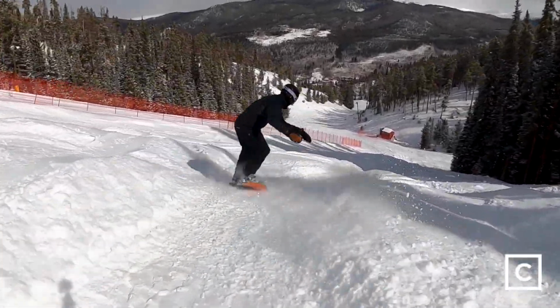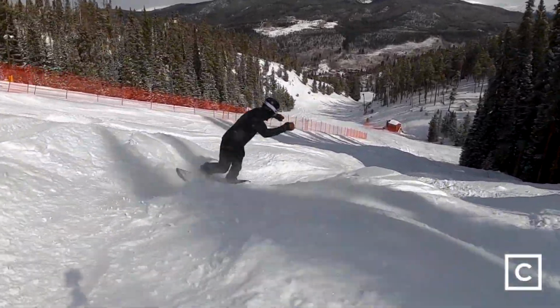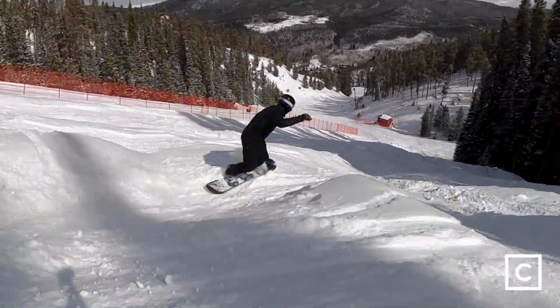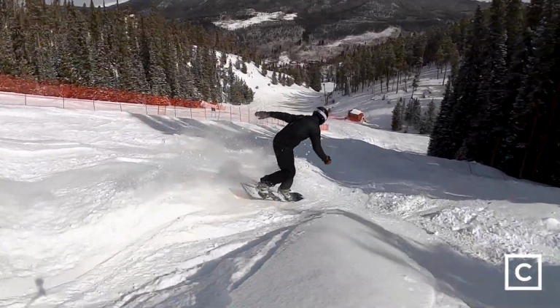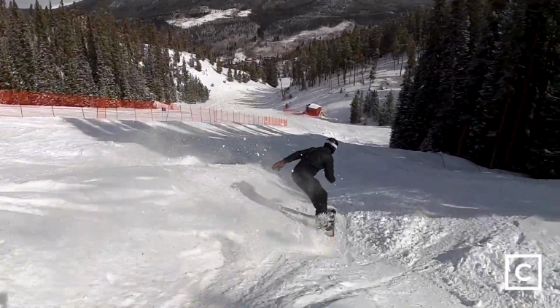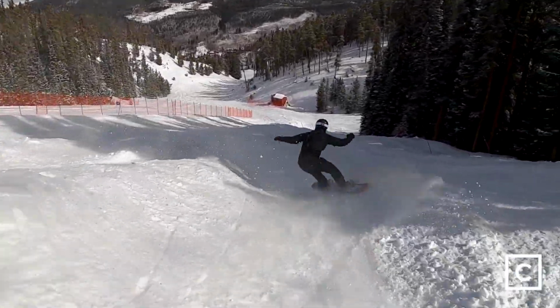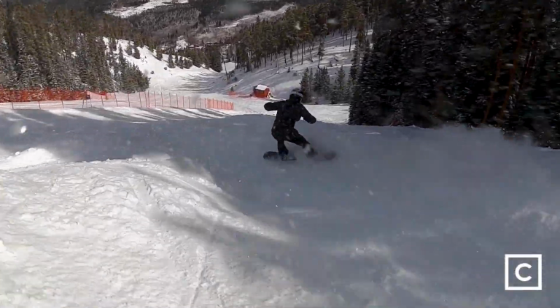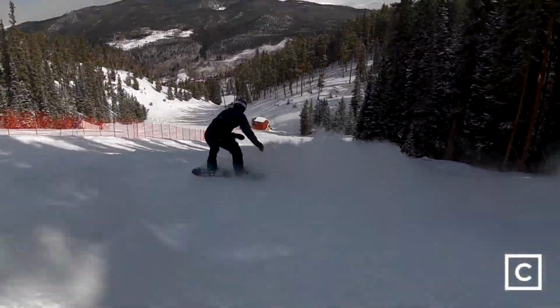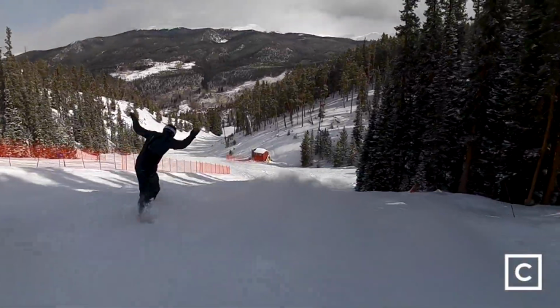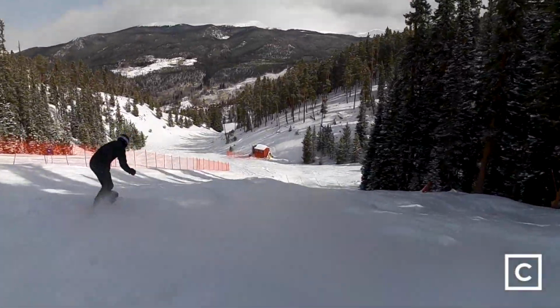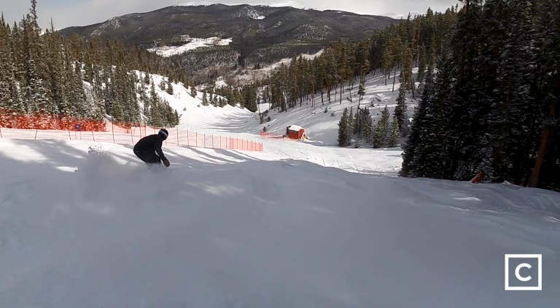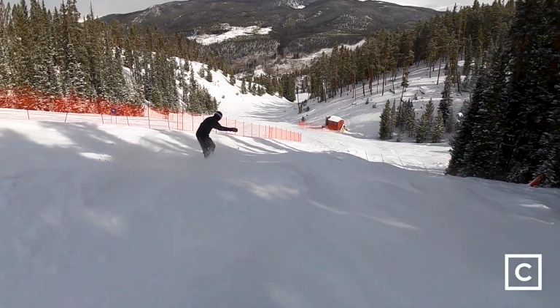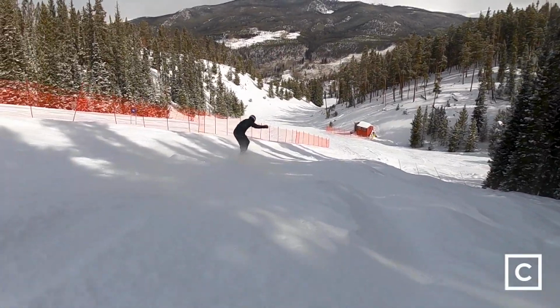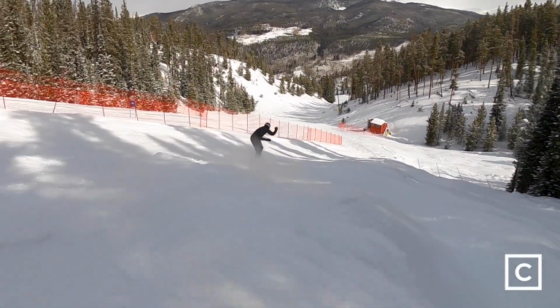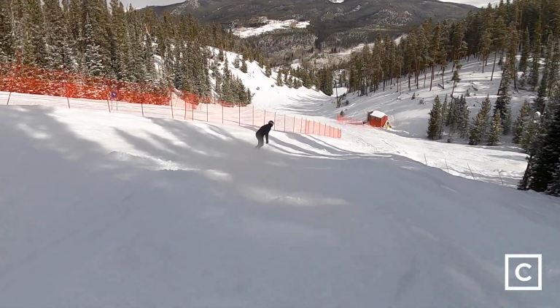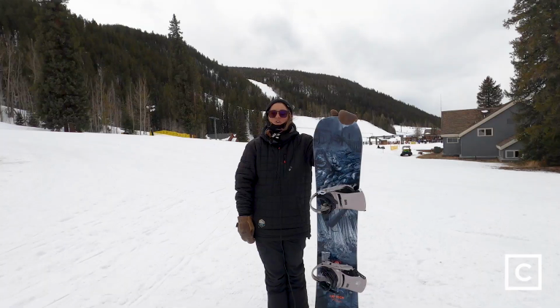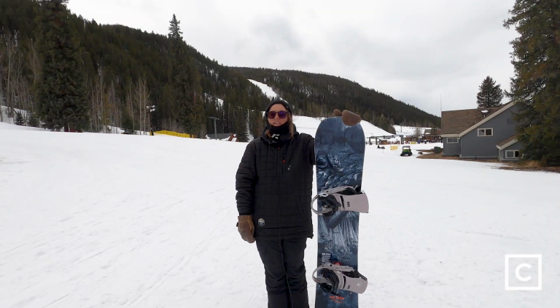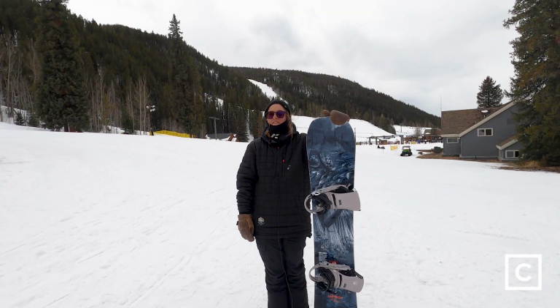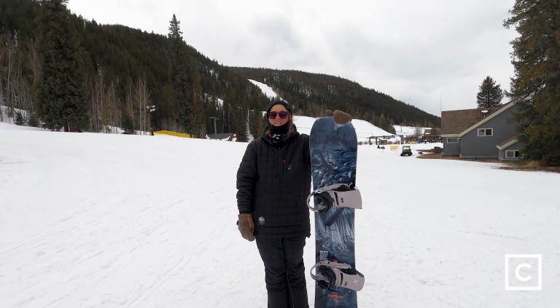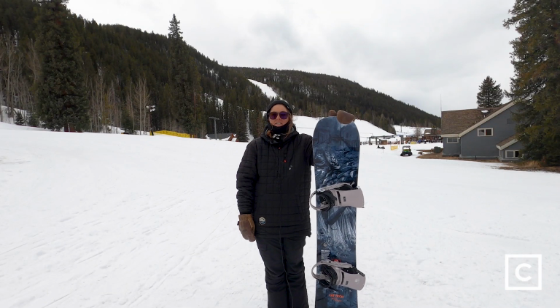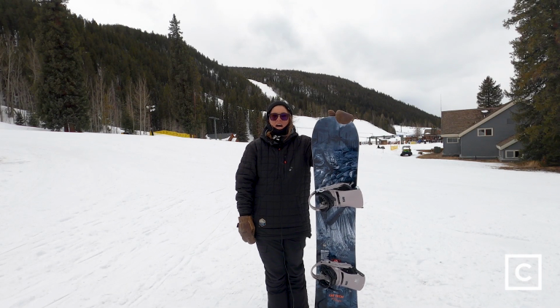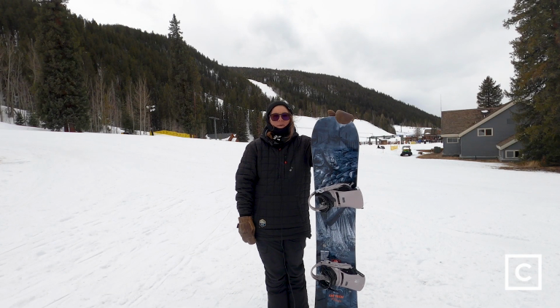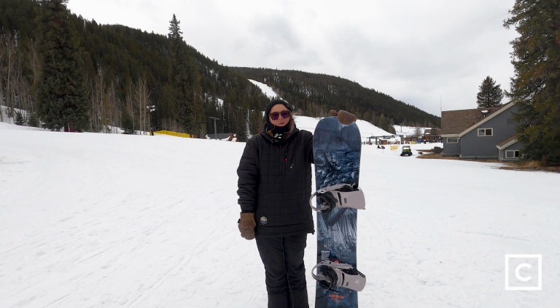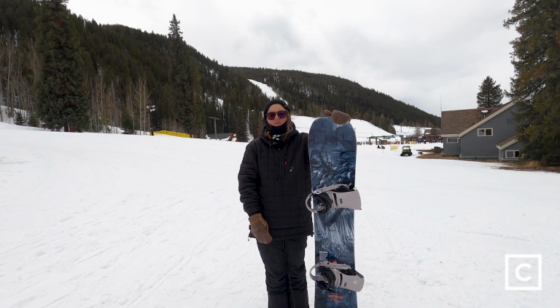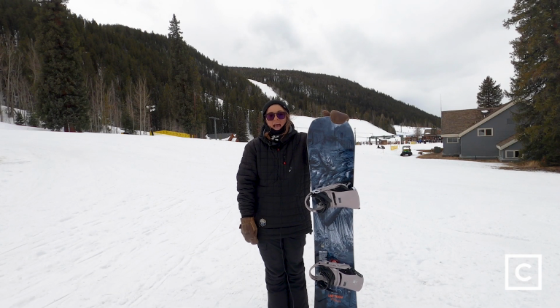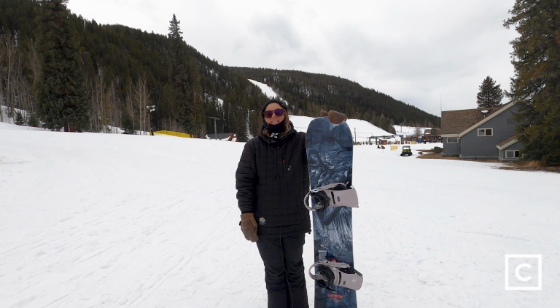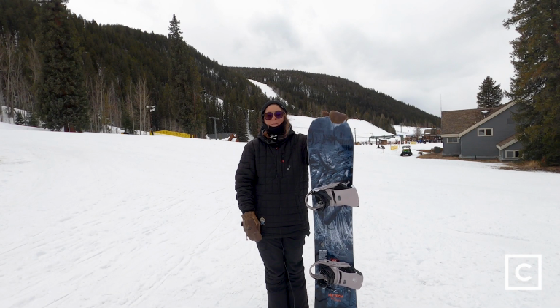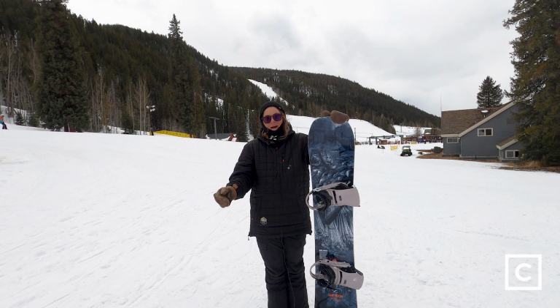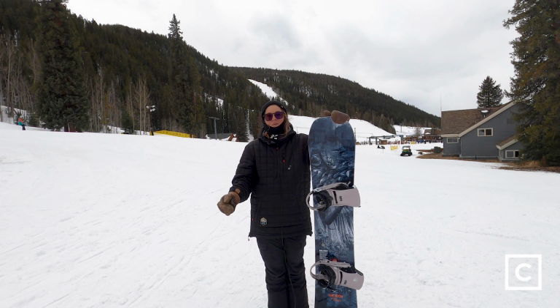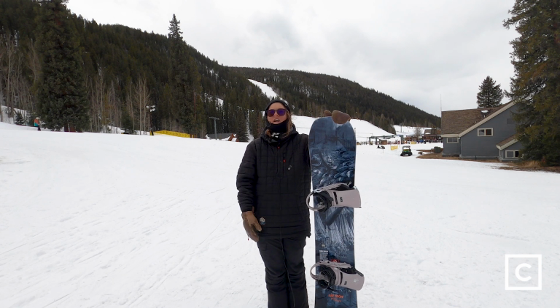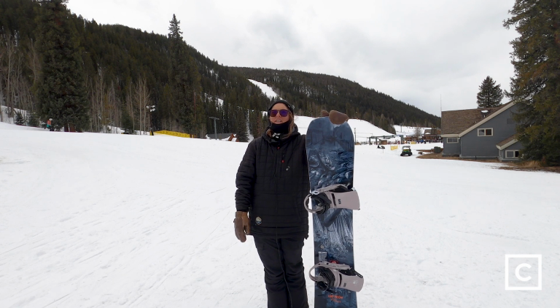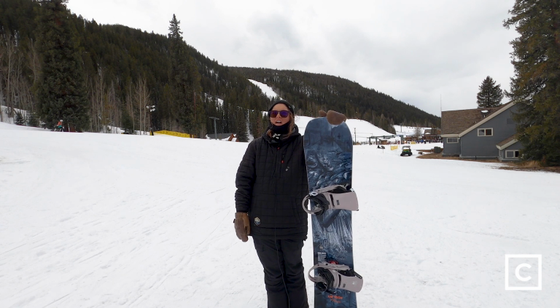I don't think it would be my go-to pow board, but I think with six inches or so, you could totally have fun on this. I wouldn't choose it as my pow board out here in Colorado.